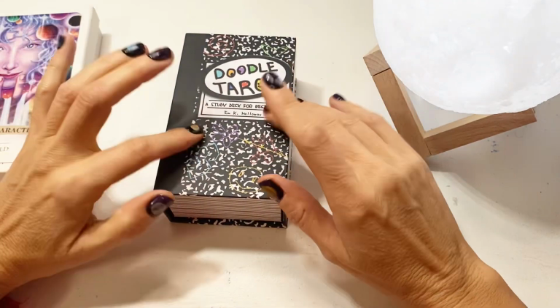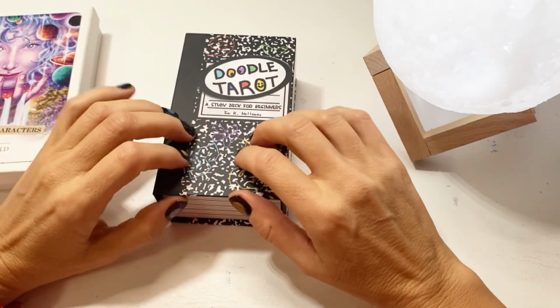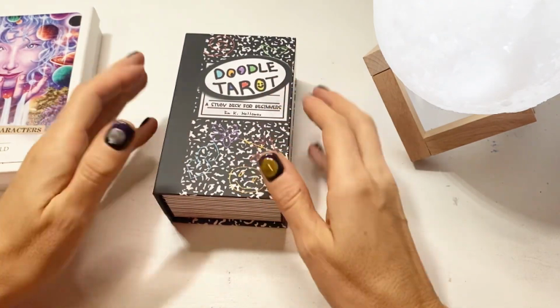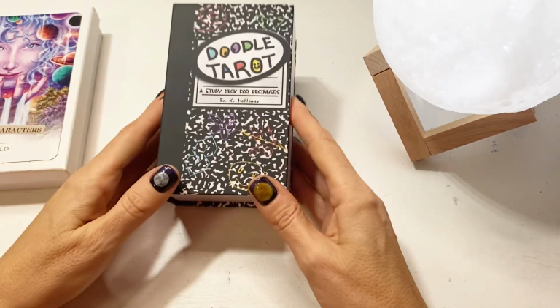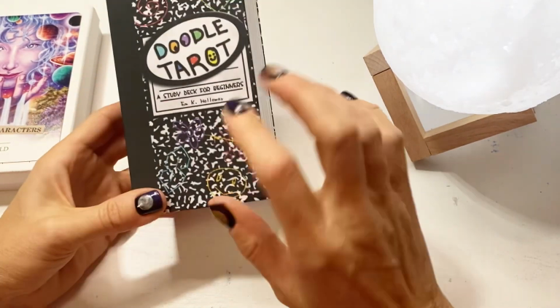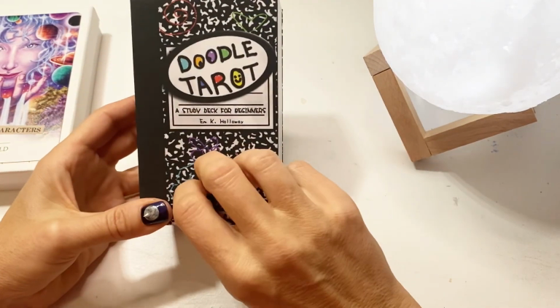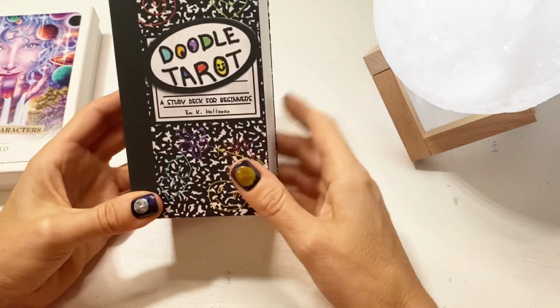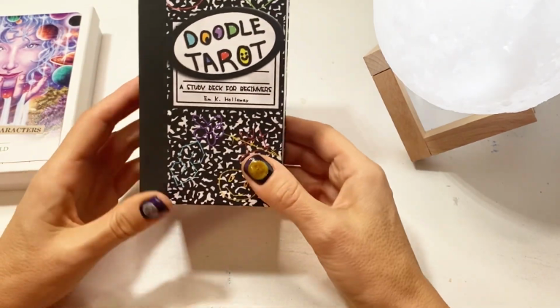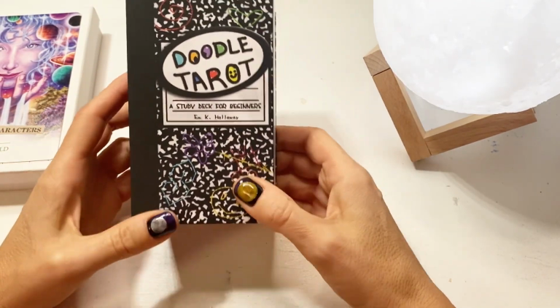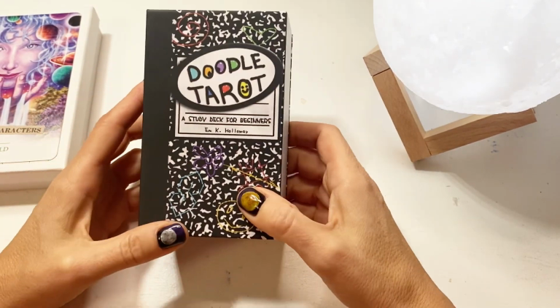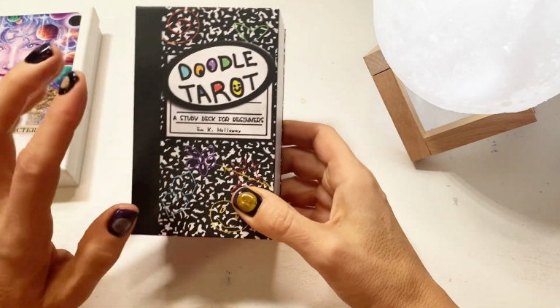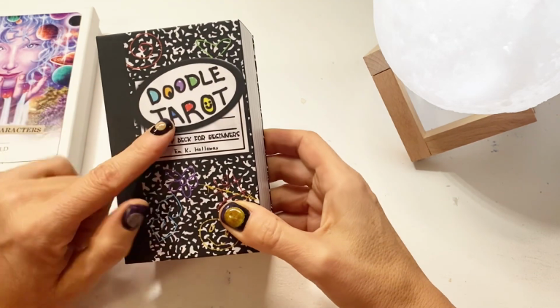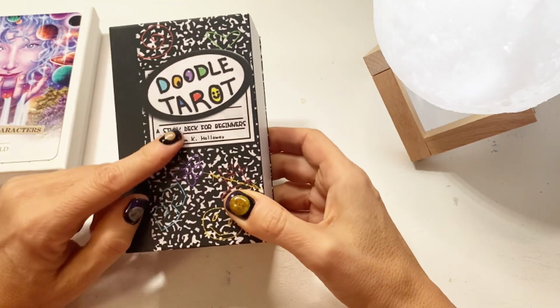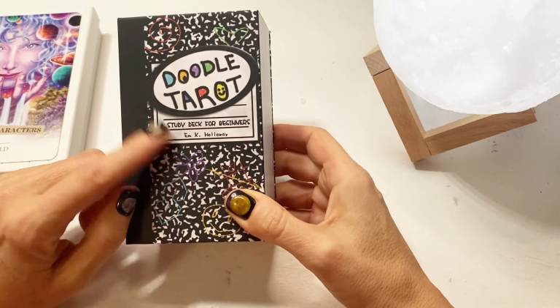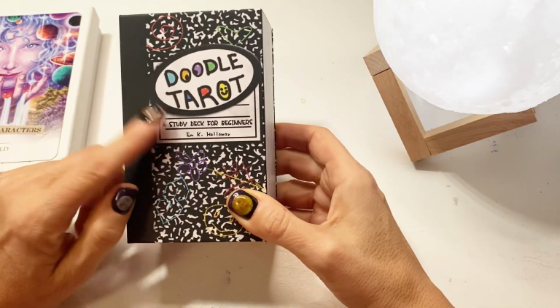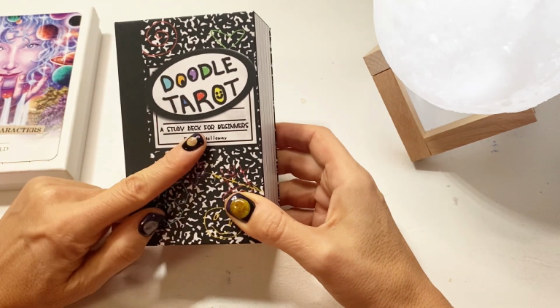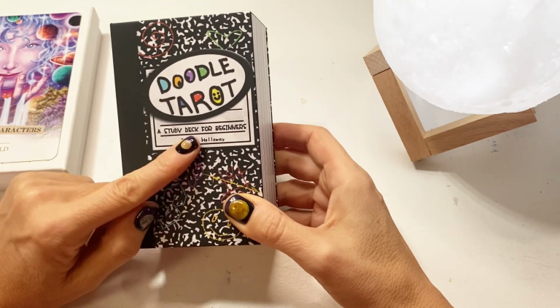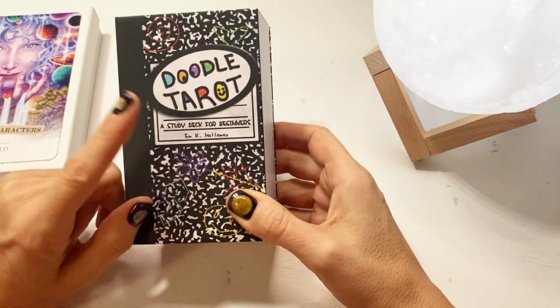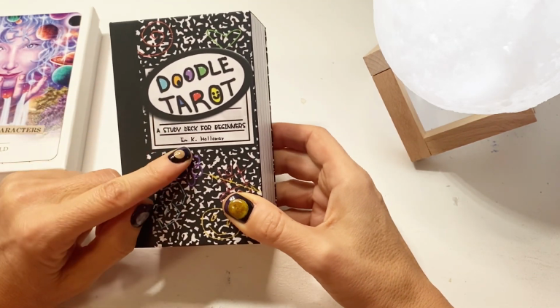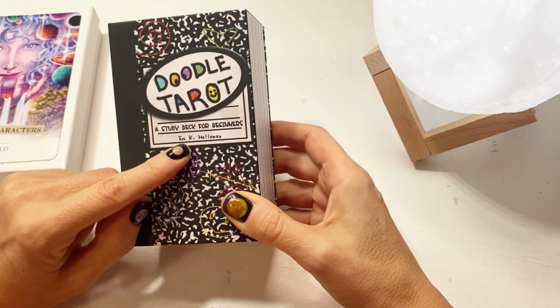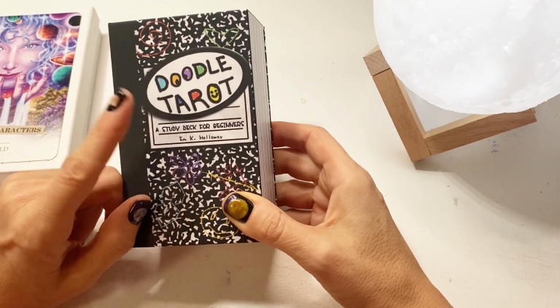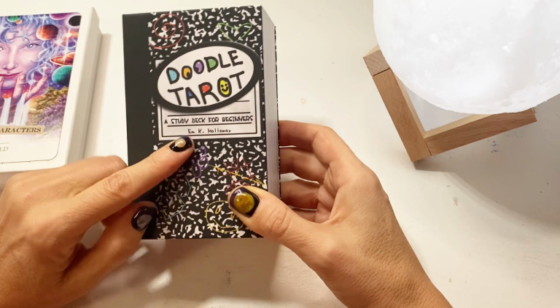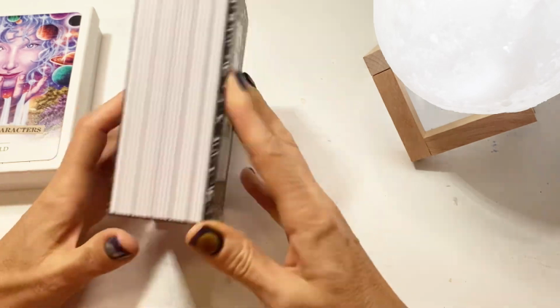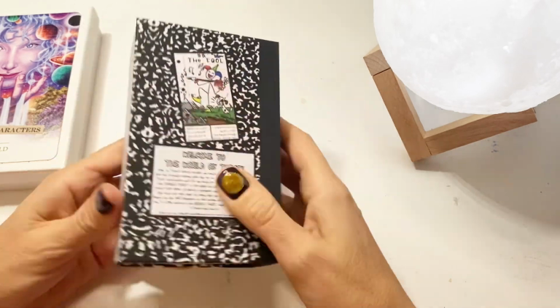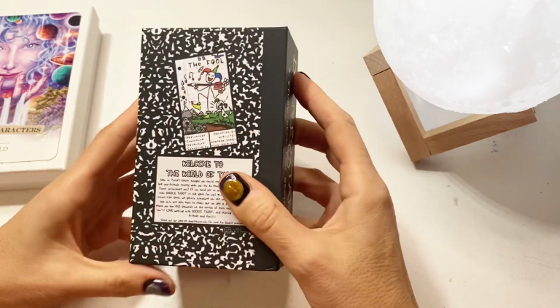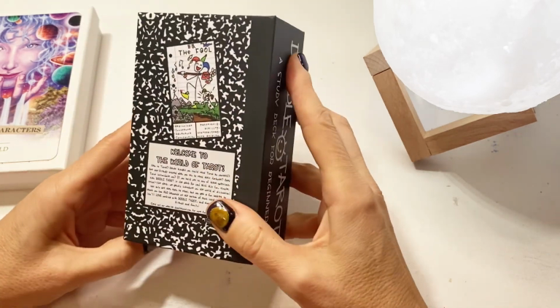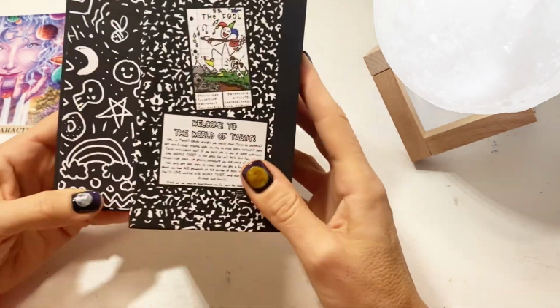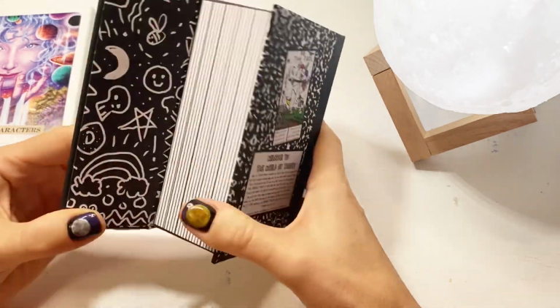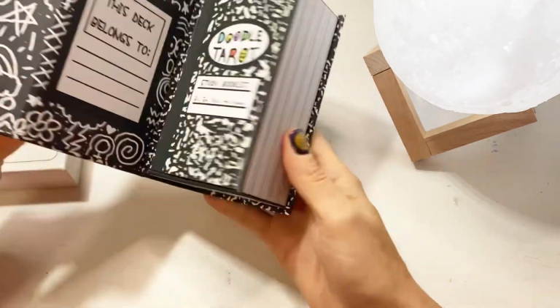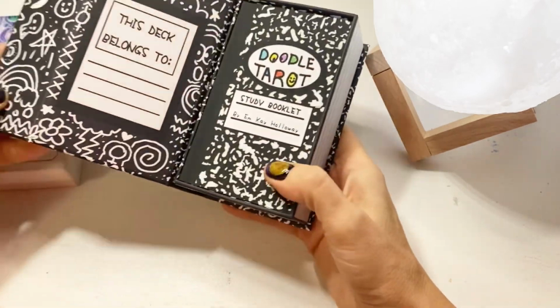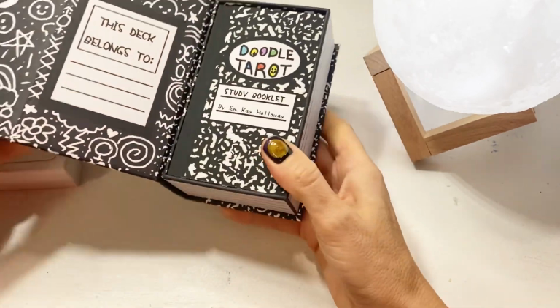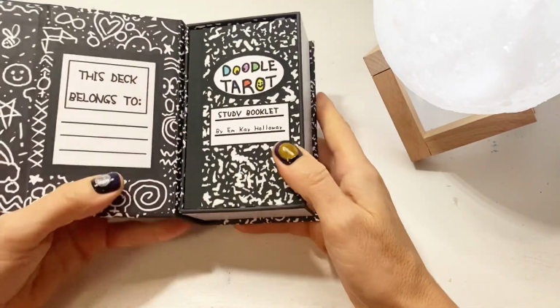Hi everyone, it's Kasia from Tarot Map and I wanted to show you the Doodle Tarot. This is a study deck for beginners by M.K. Holloway. I did mention this deck before and M sent it to me for review.